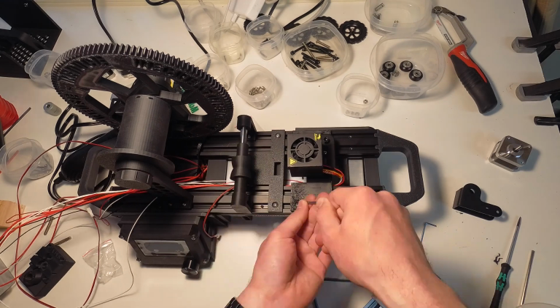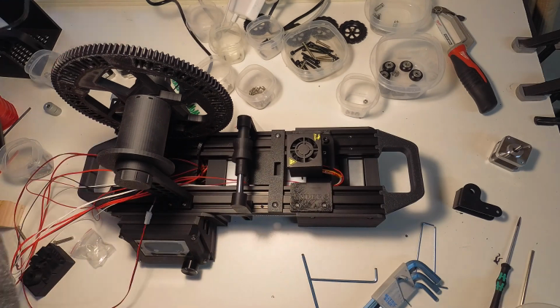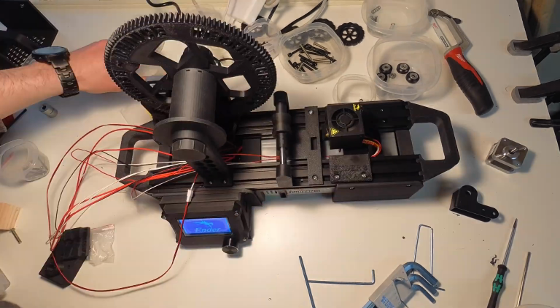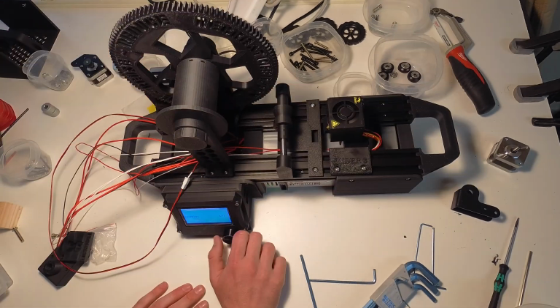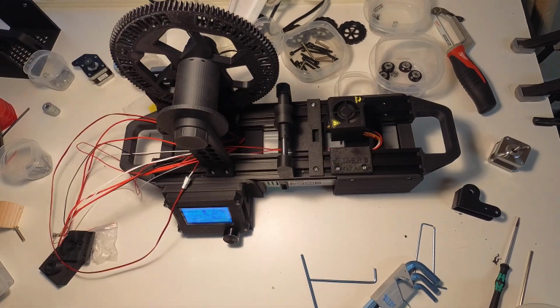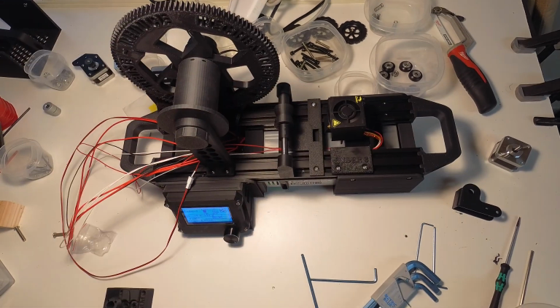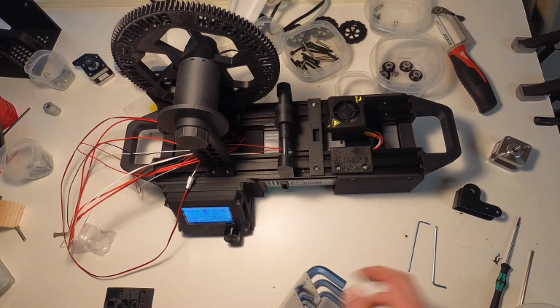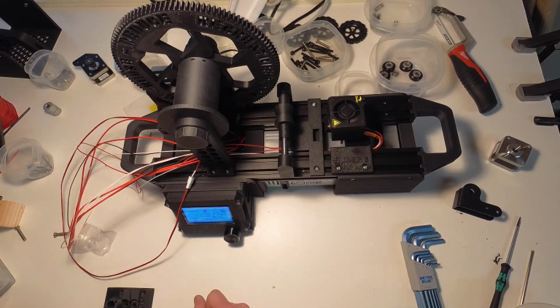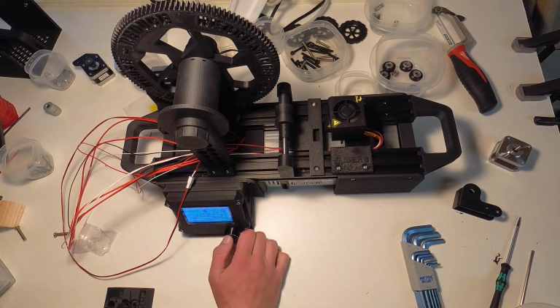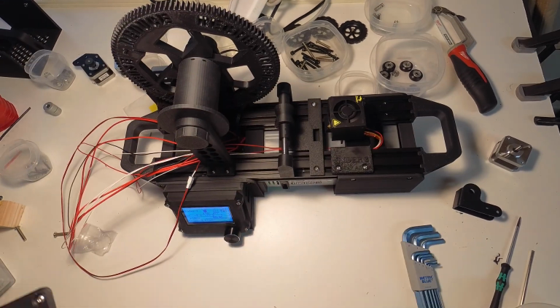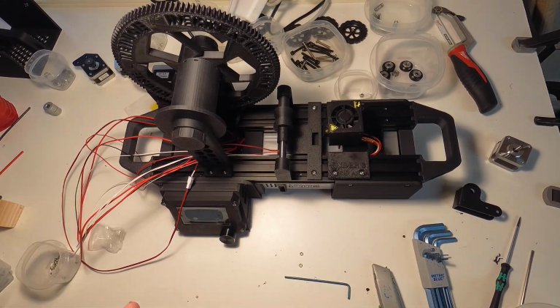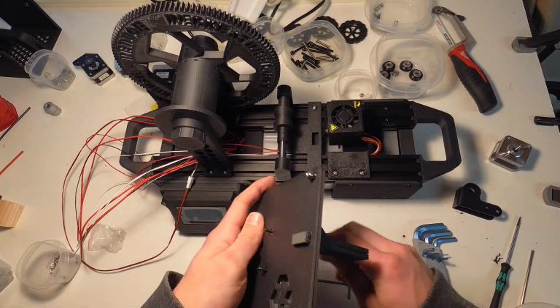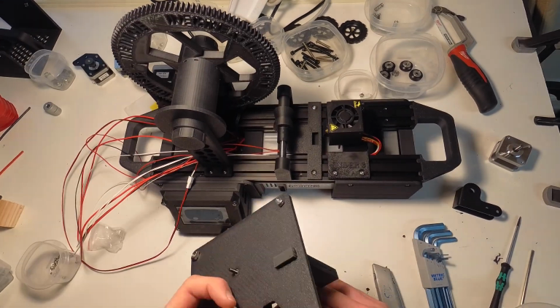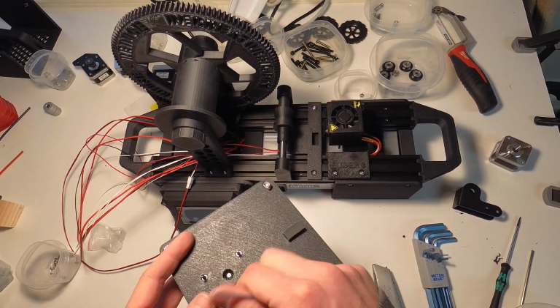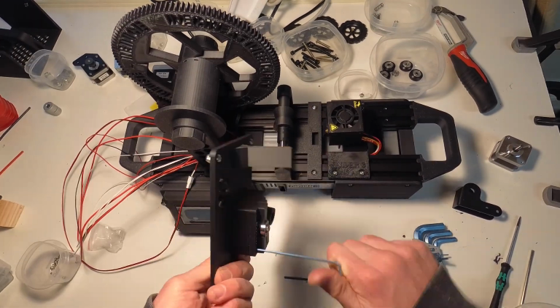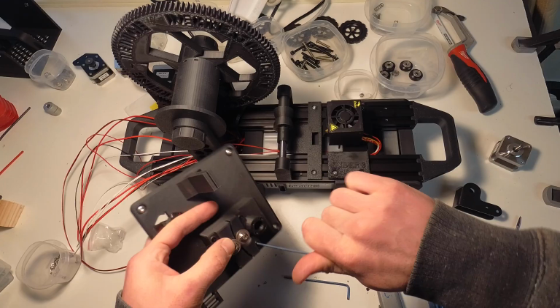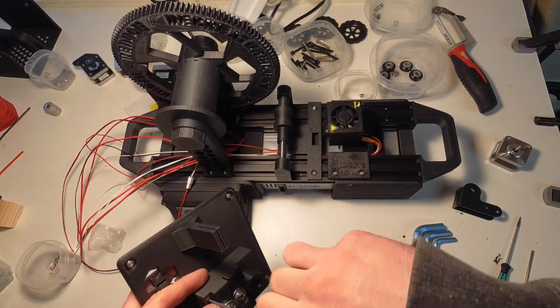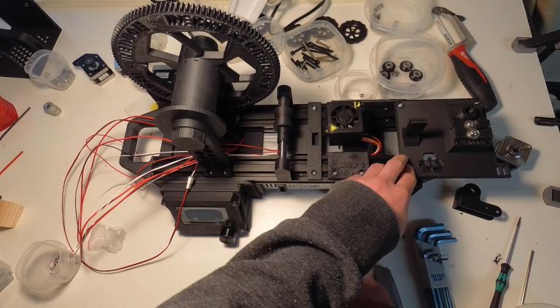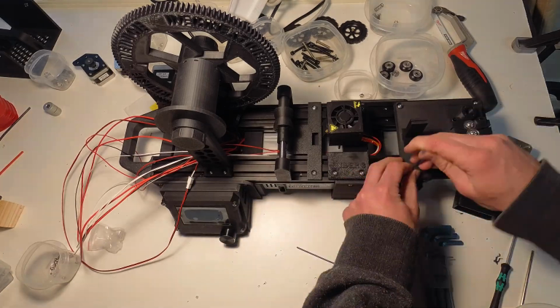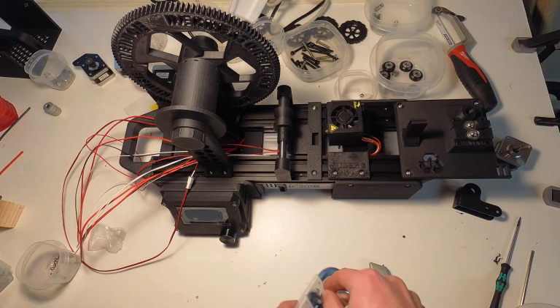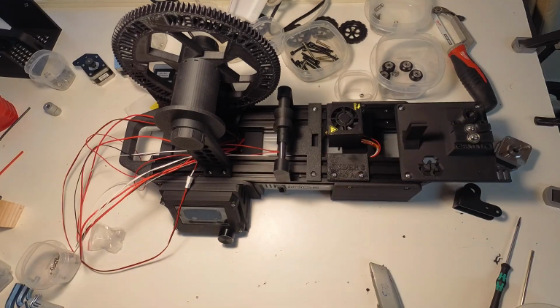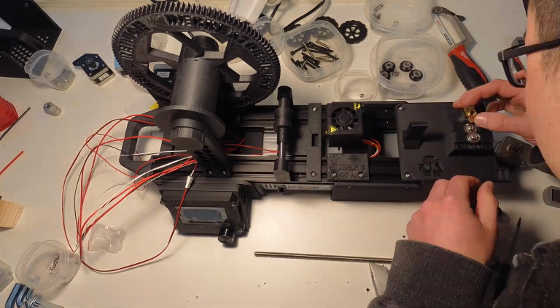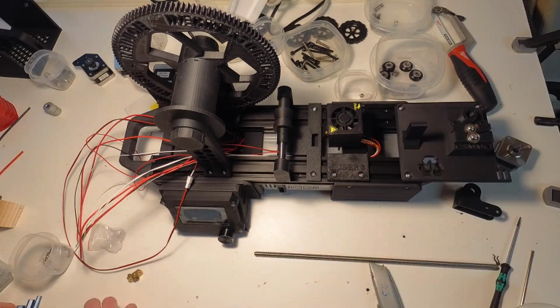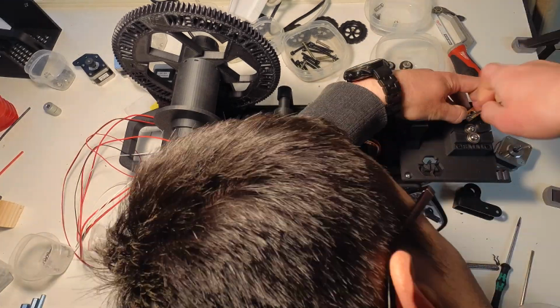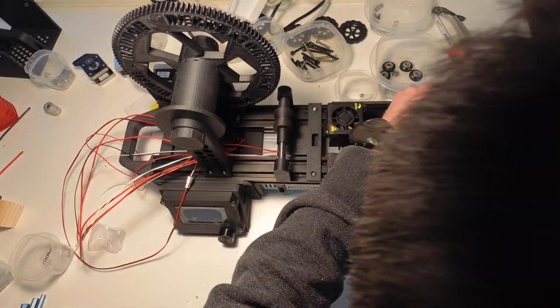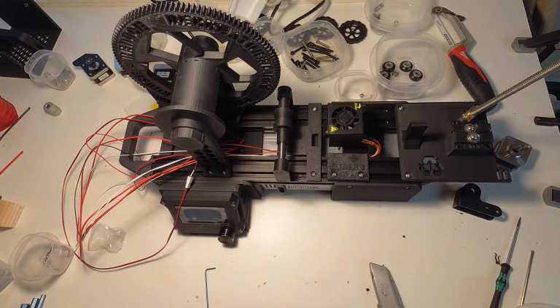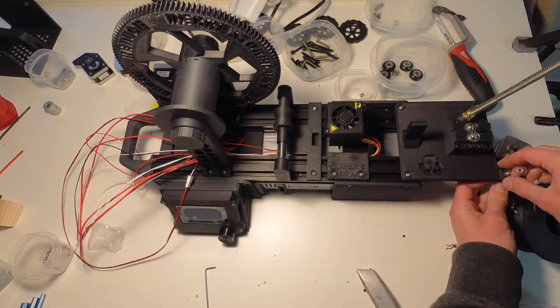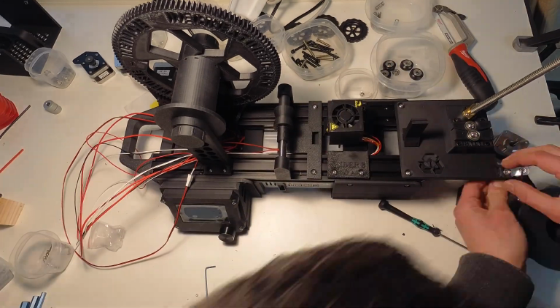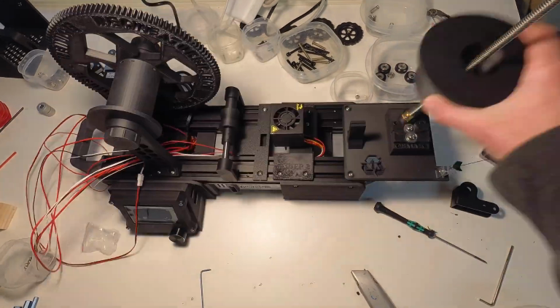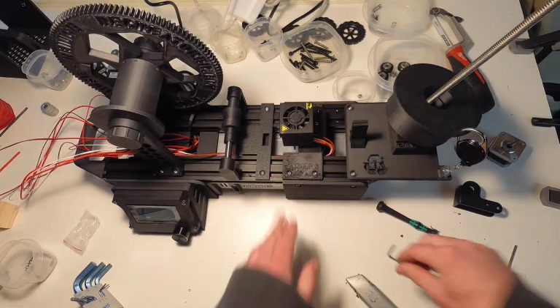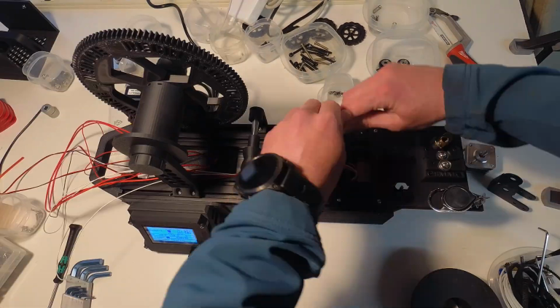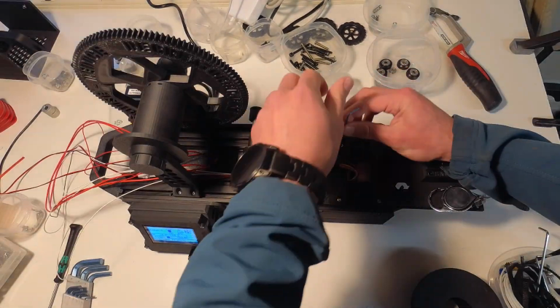The bottle cutting mechanism uses two bearings to form a rotary shear. The bearings are from the linear rollers of the 3D printer, and were polished off camera to have a sharp edge.